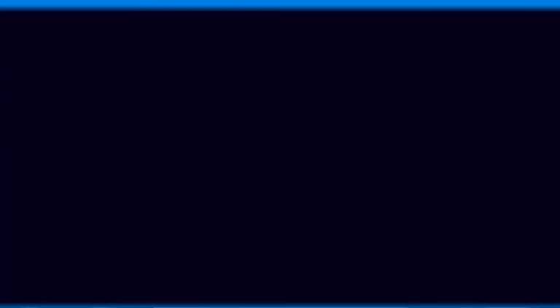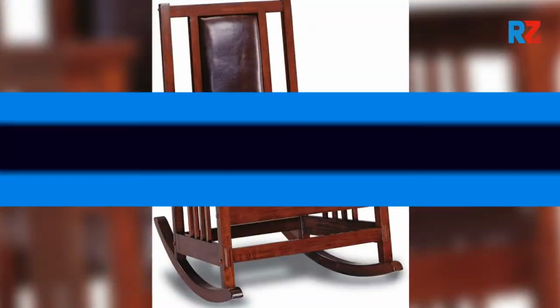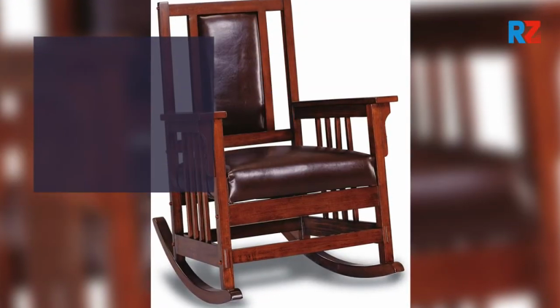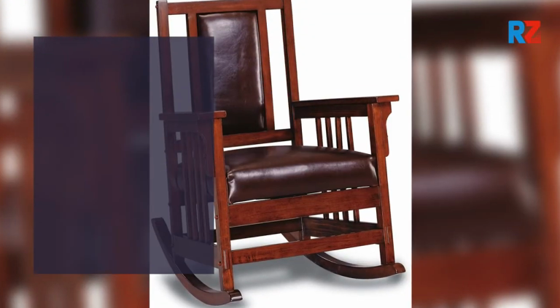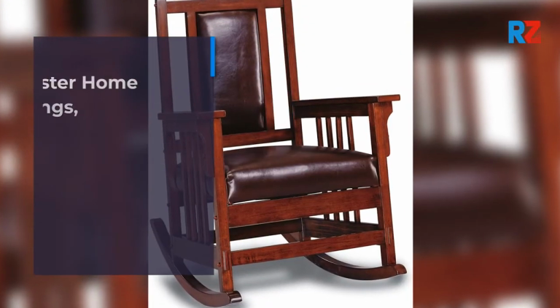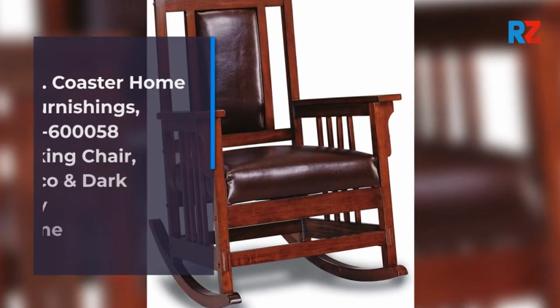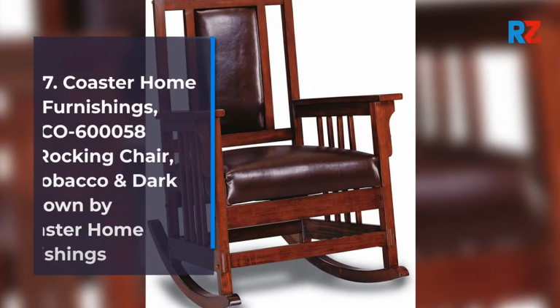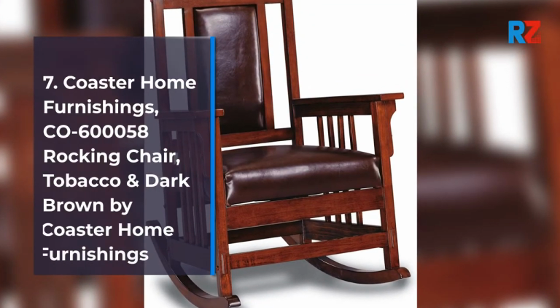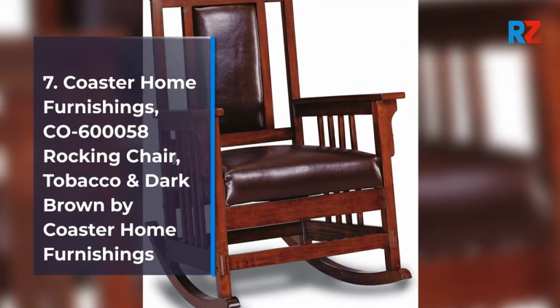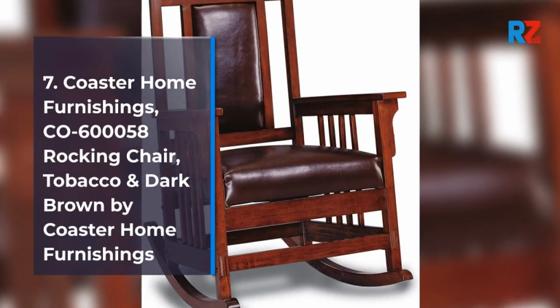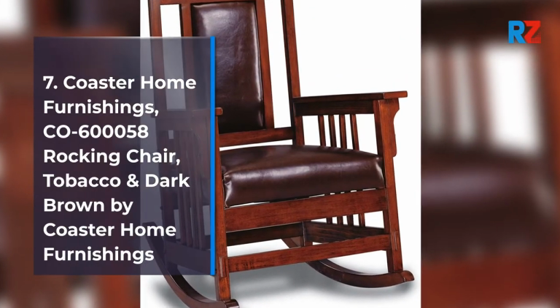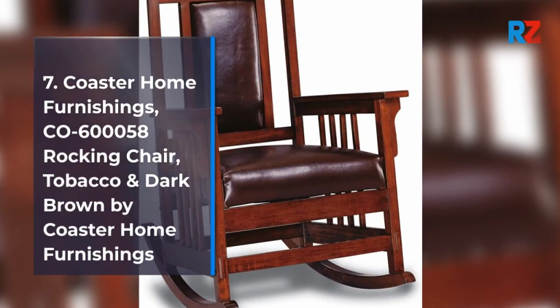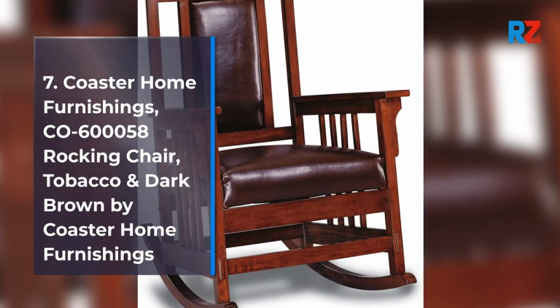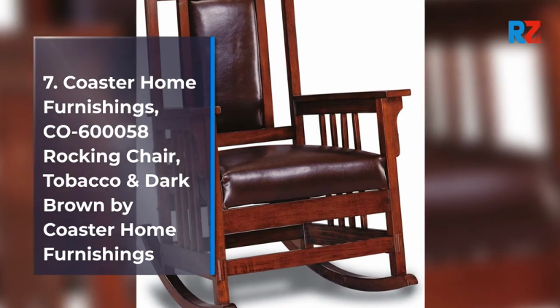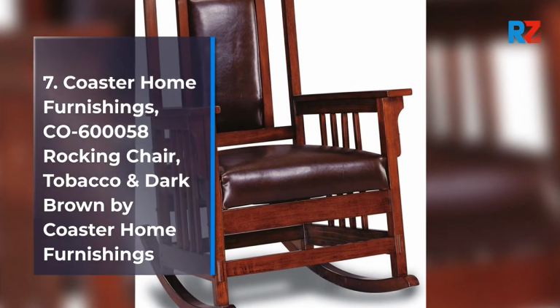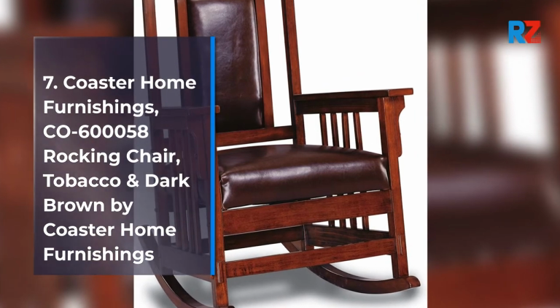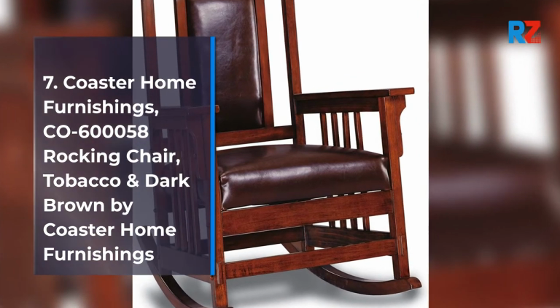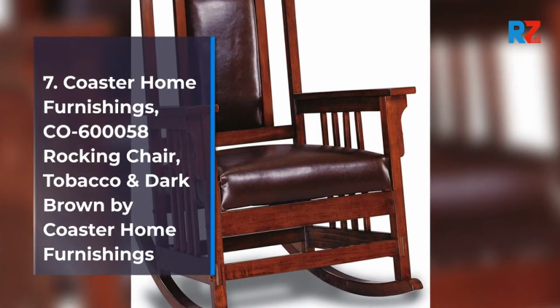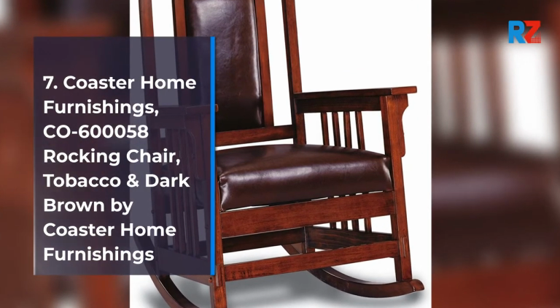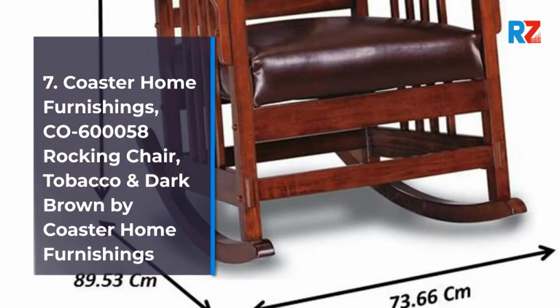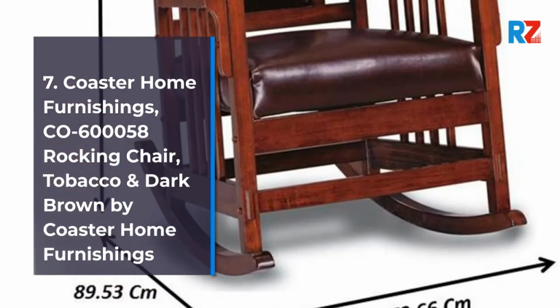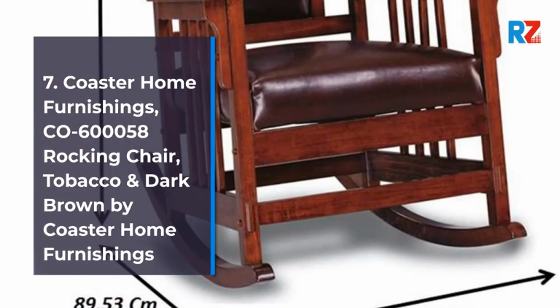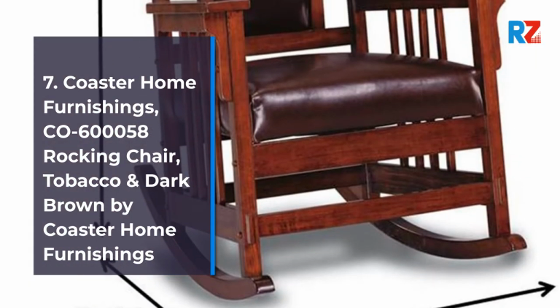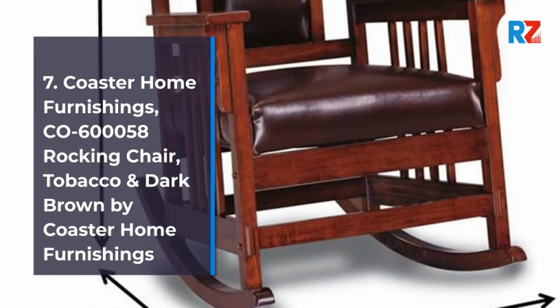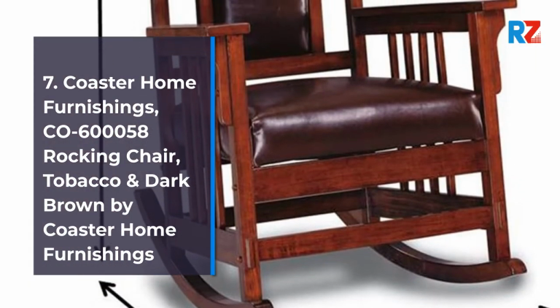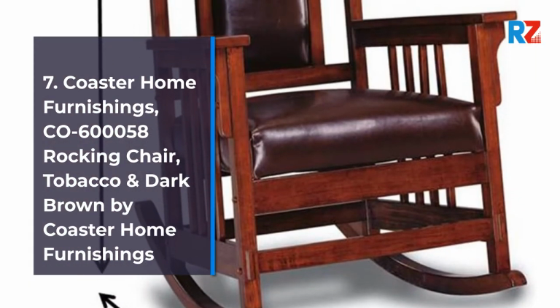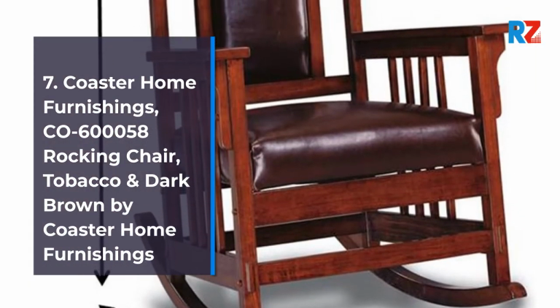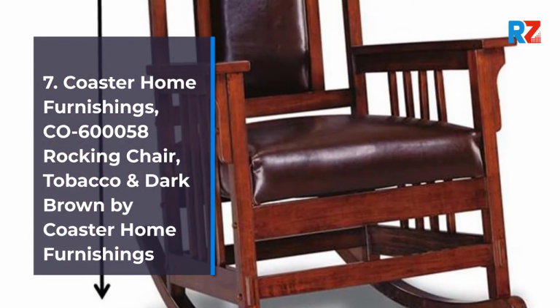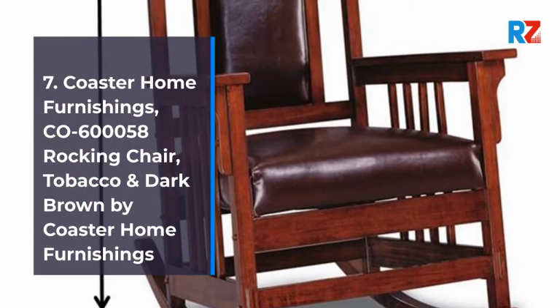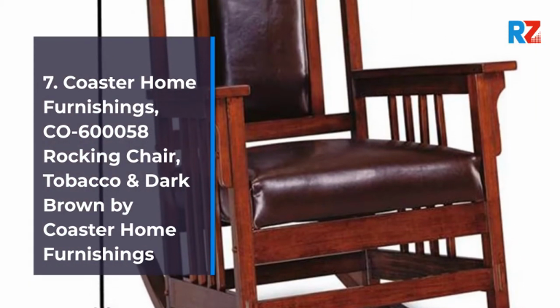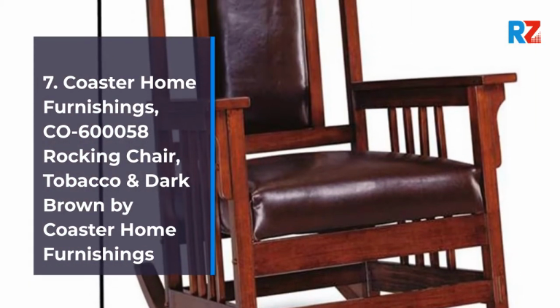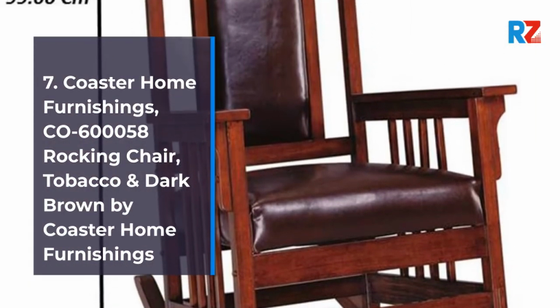7. Coaster Home Furnishings CO600-058 Rocking Chair, Tobacco and Dark Brown by Coaster Home Furnishings.